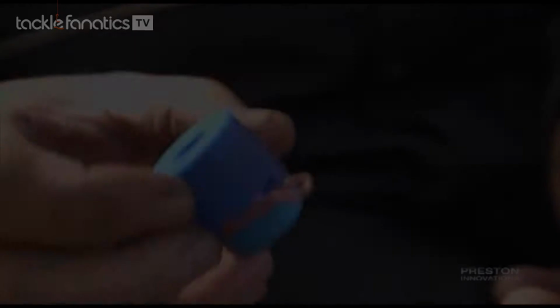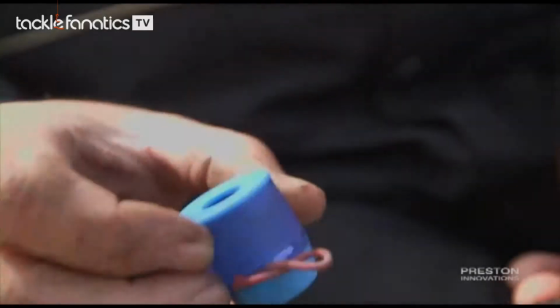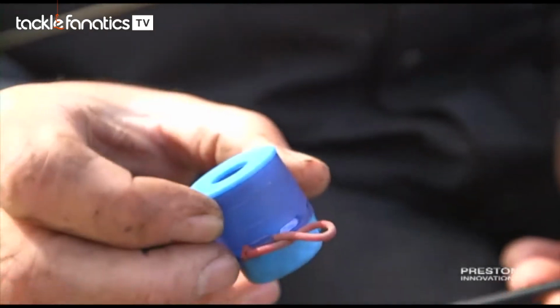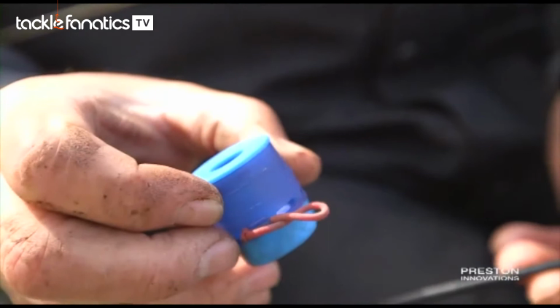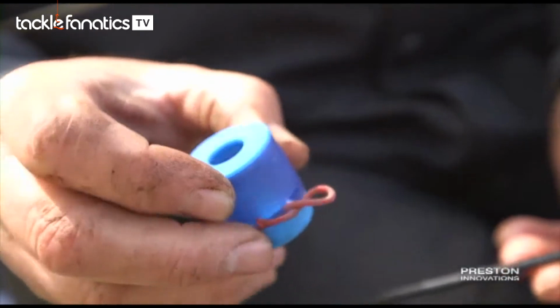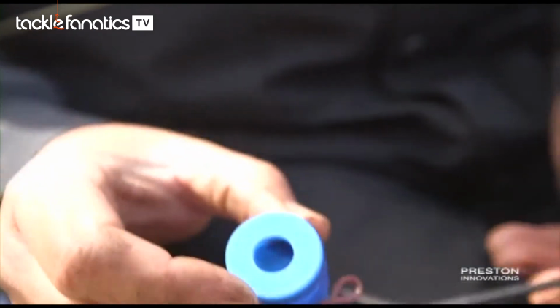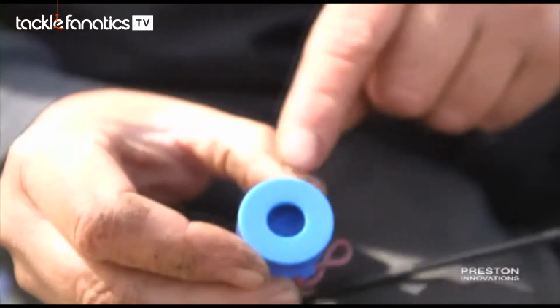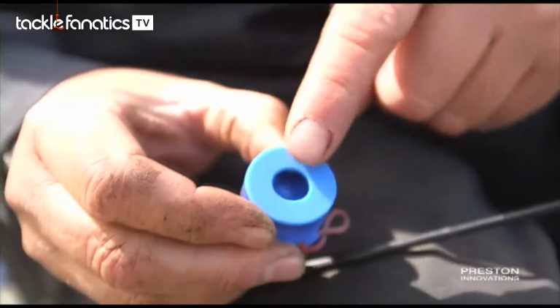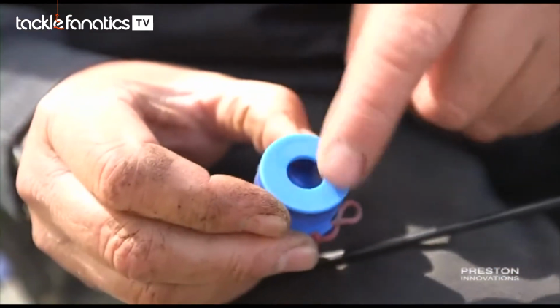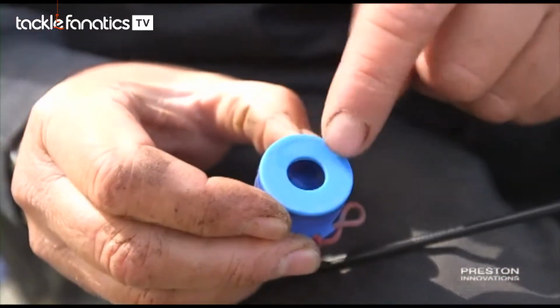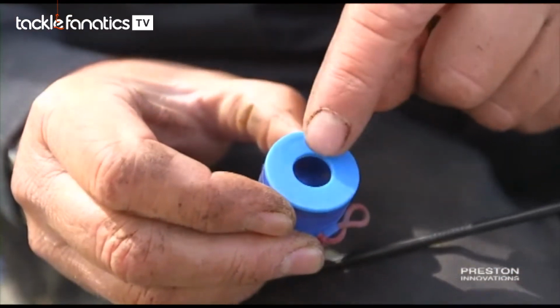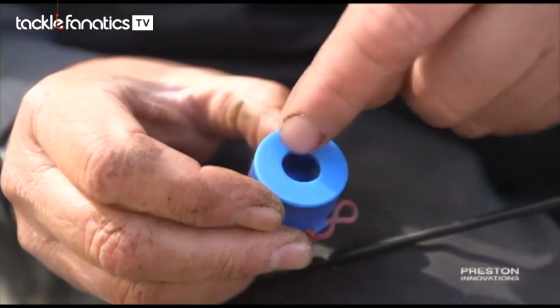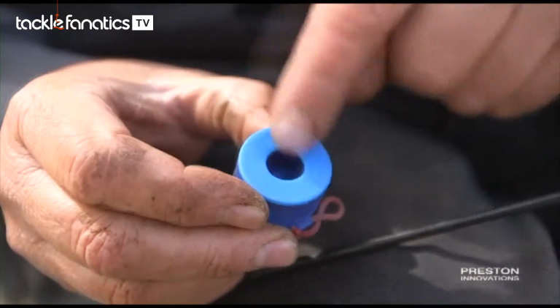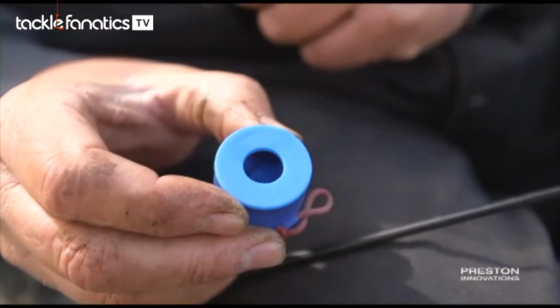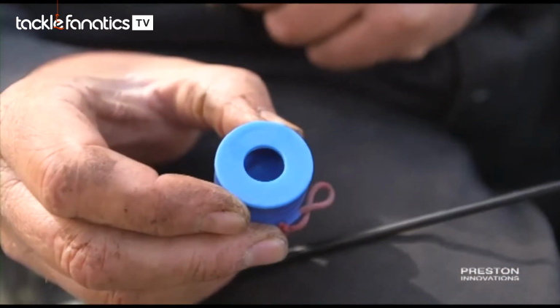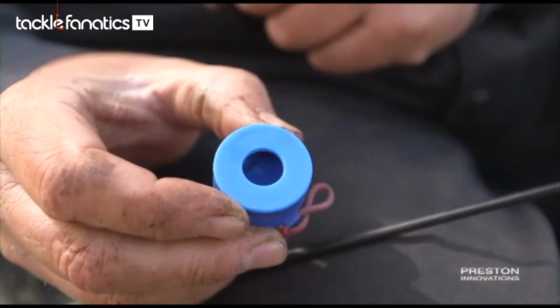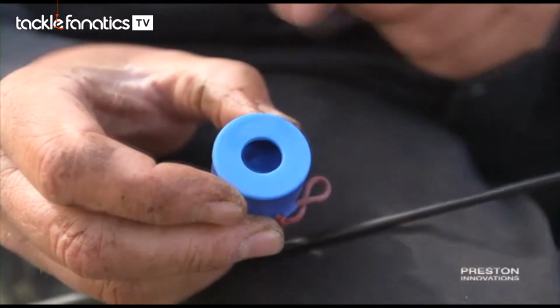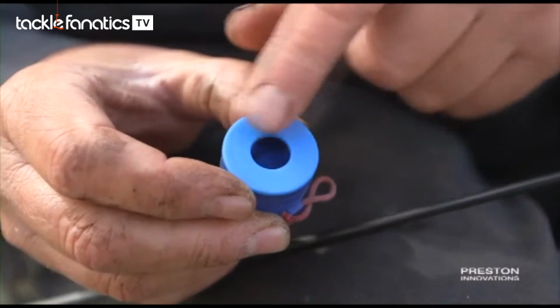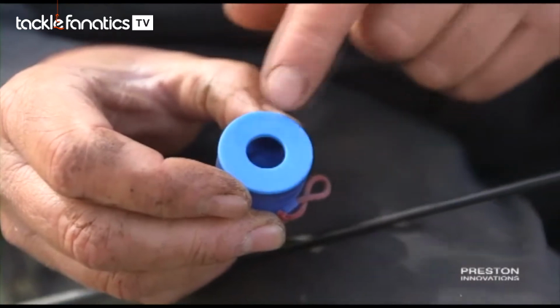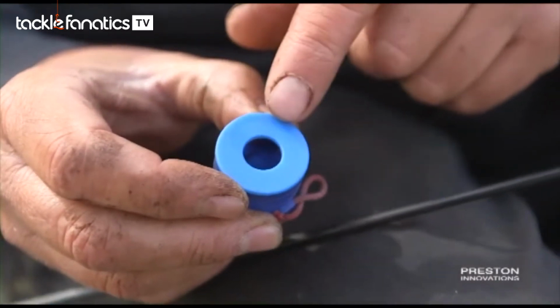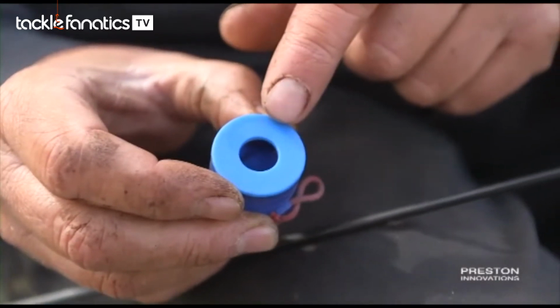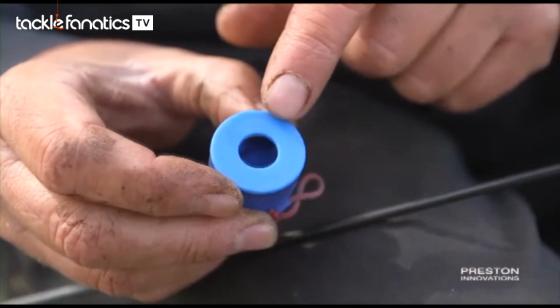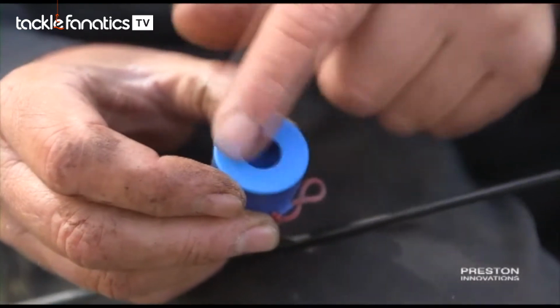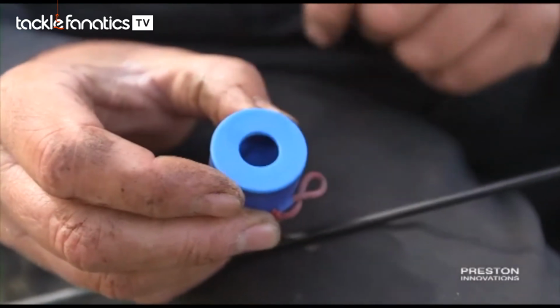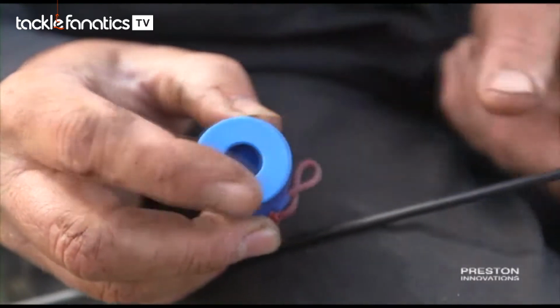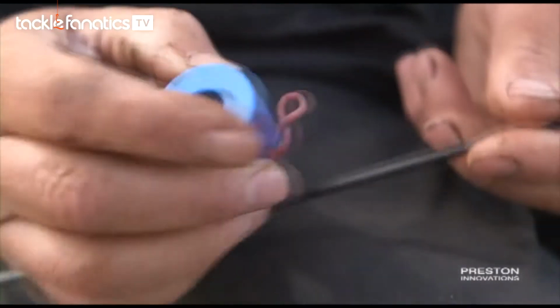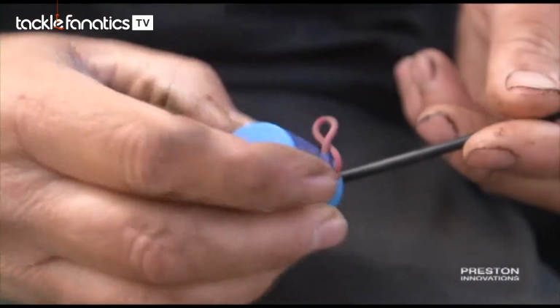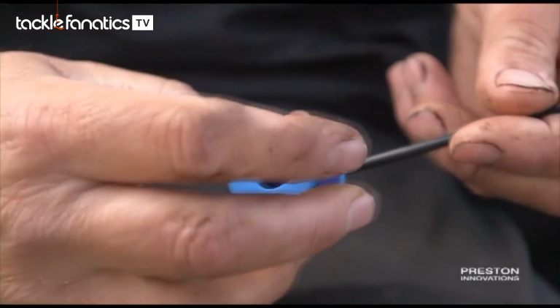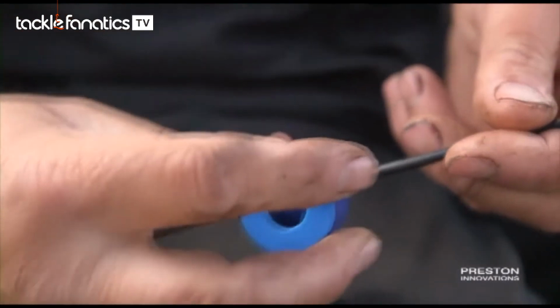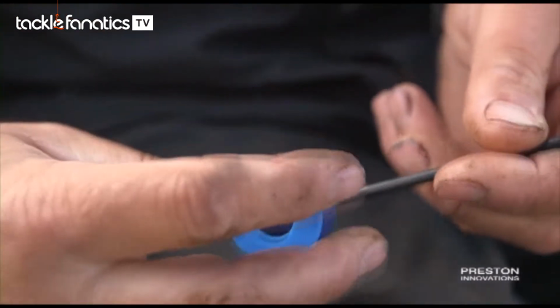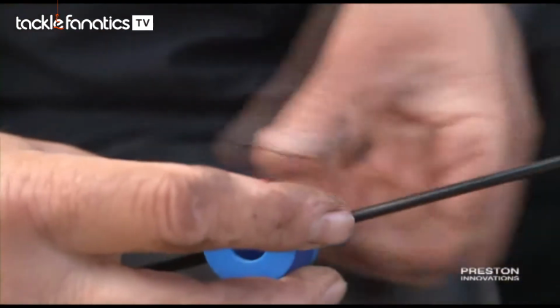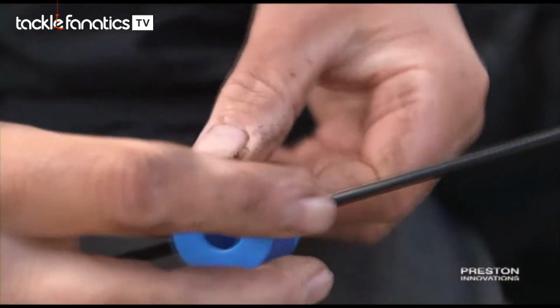Next thing I'm going to put my Uni-CAD pot on. I've always got a little thing on there I can put my pellets in. Obviously shipping out is going to make them stay in the pot rather than spilling them on the way out — that helps really good when you're fishing with pellets.